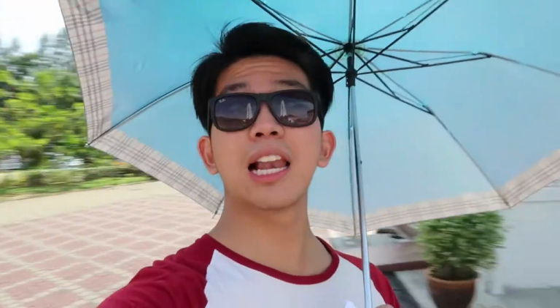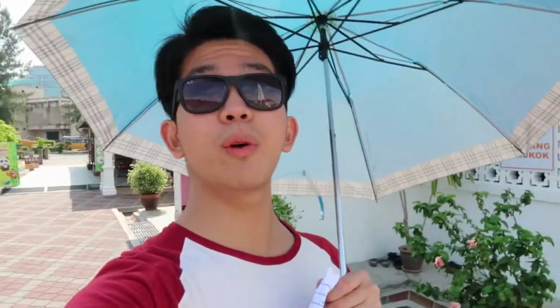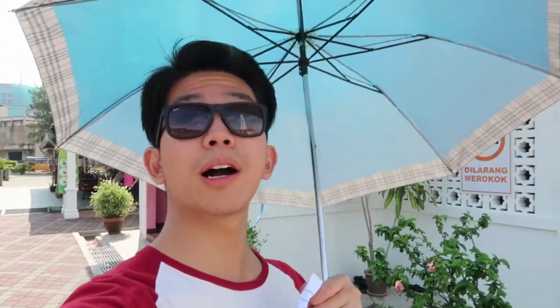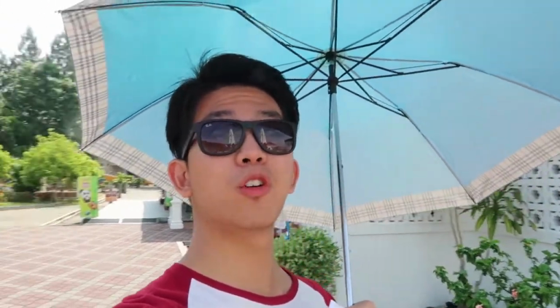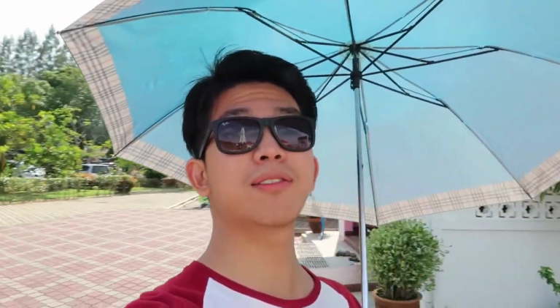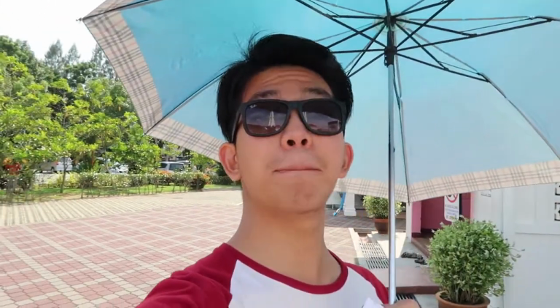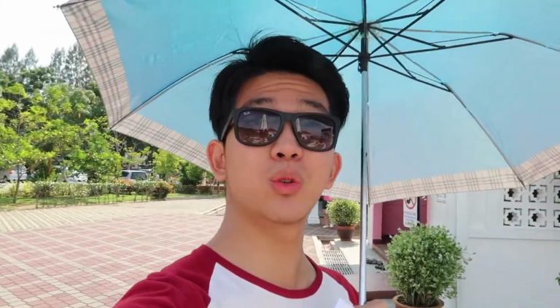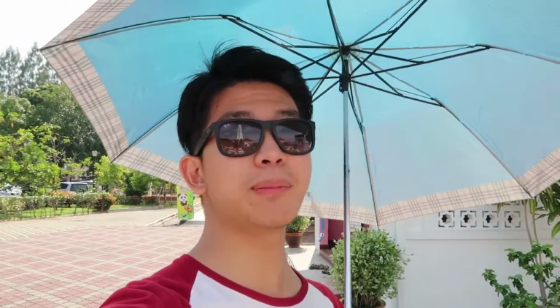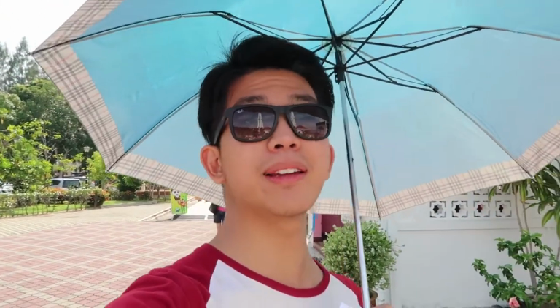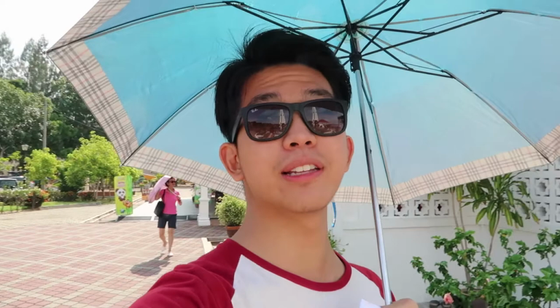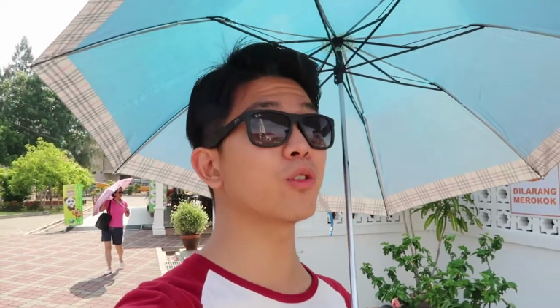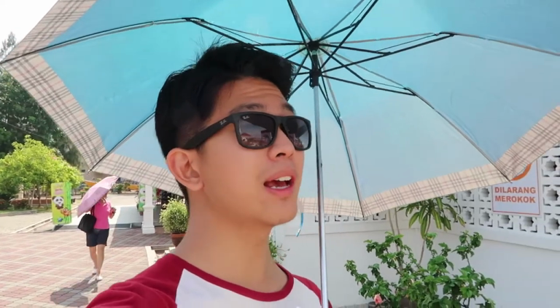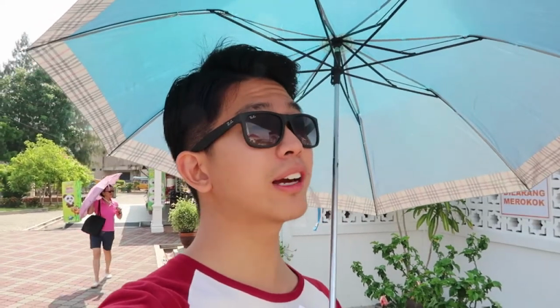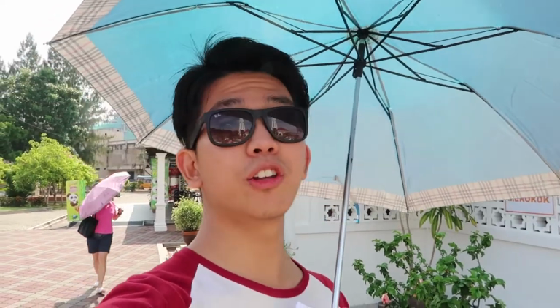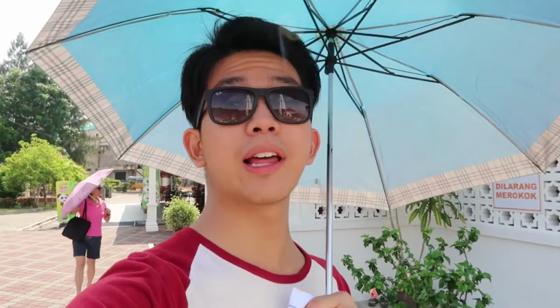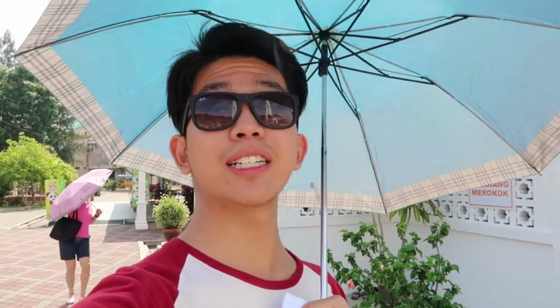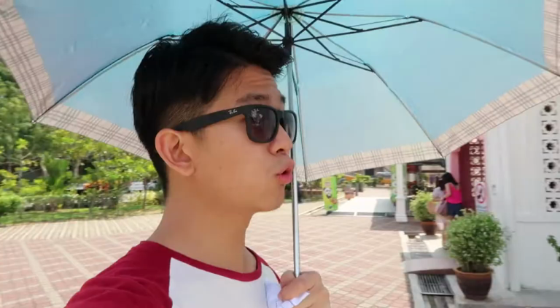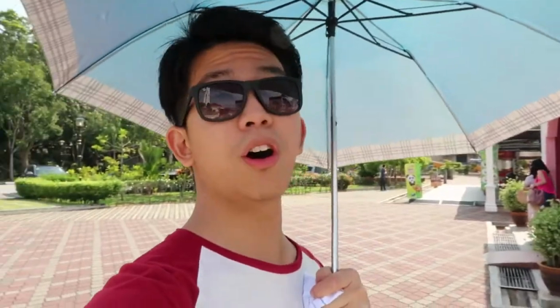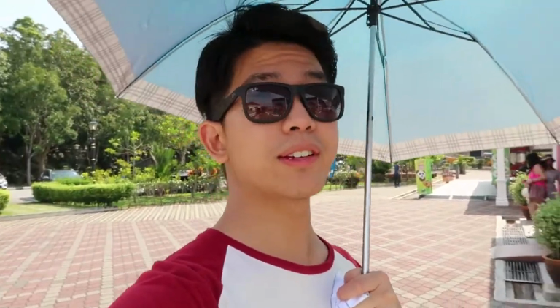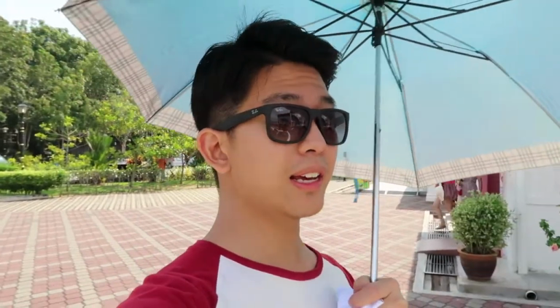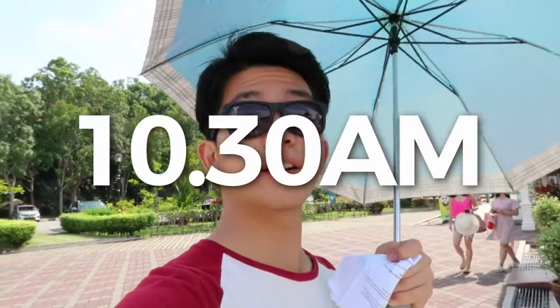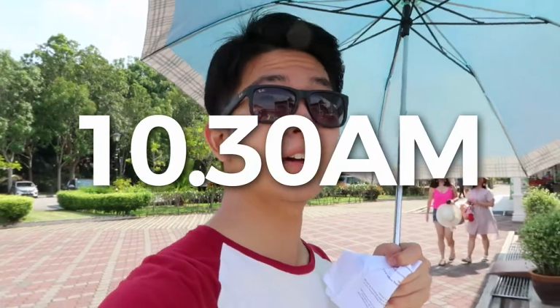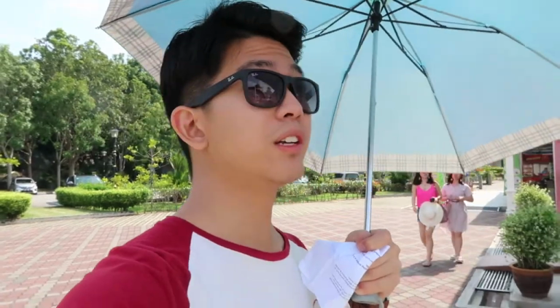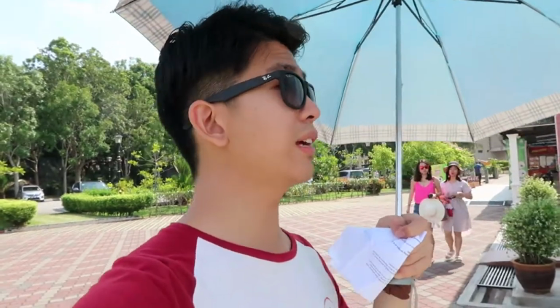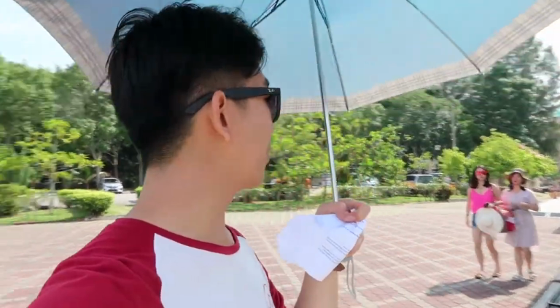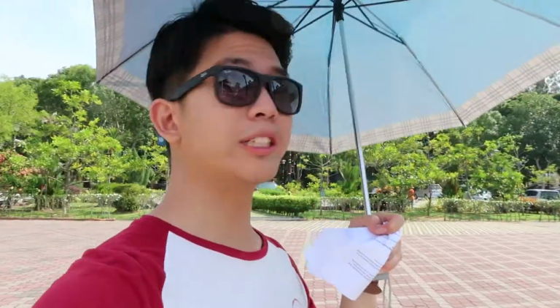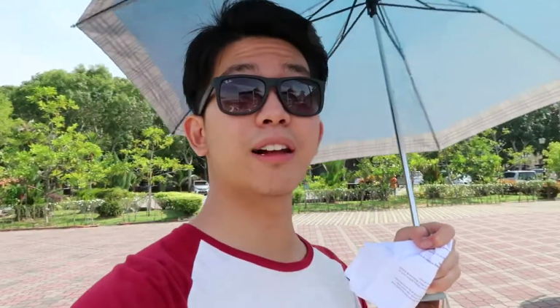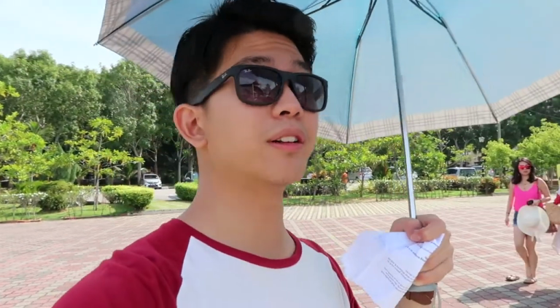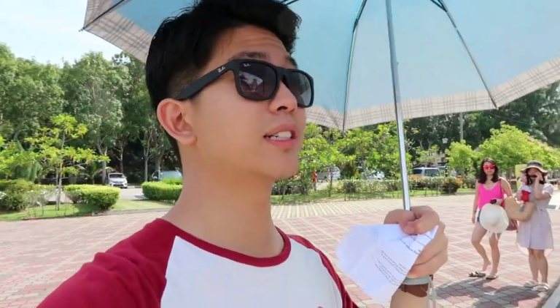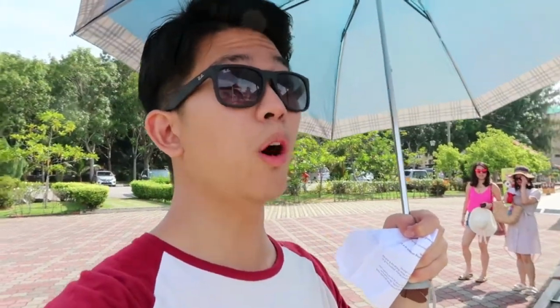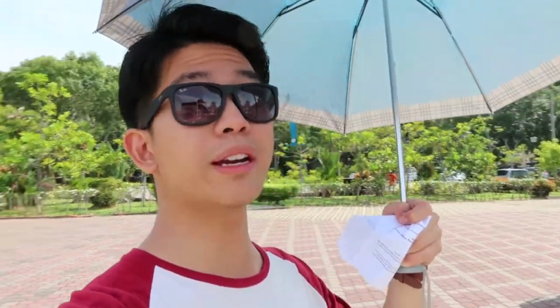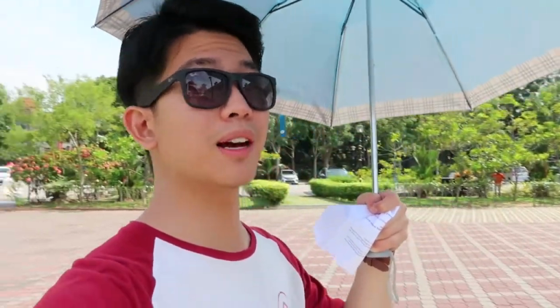Hello everyone! Welcome back to Melaka Vlog part 2! It's been an amazing first day and today our second day continues with another adventure. It's super hot and very sunny — 10:30am right now. You can see I'm having an umbrella to shade myself because the sun is just too hot and burning right here in Melaka.